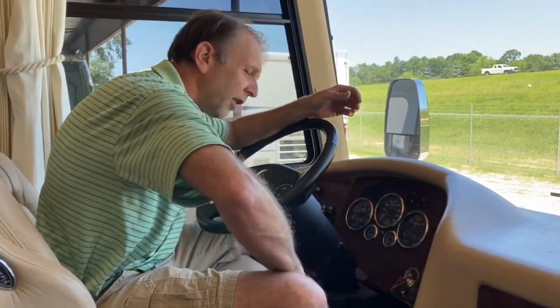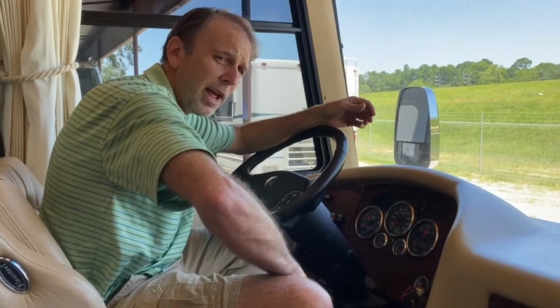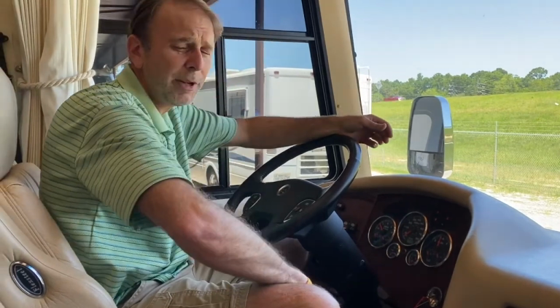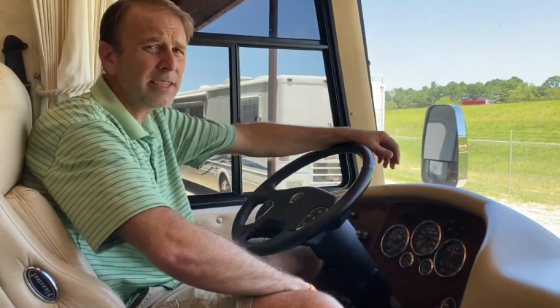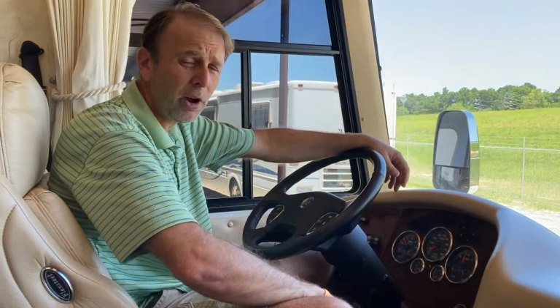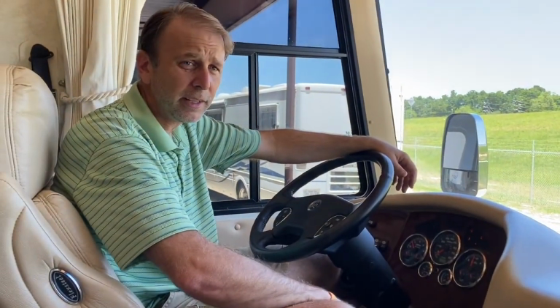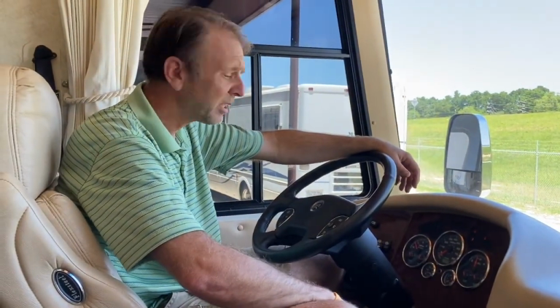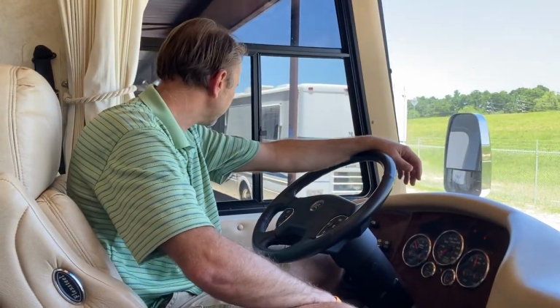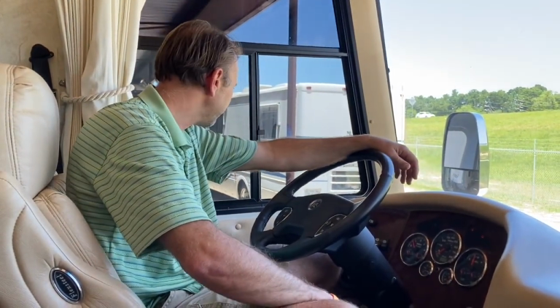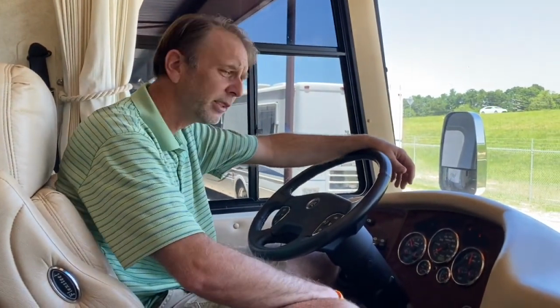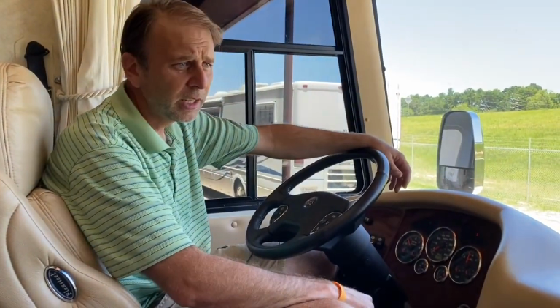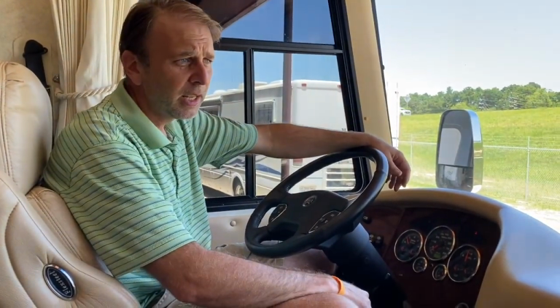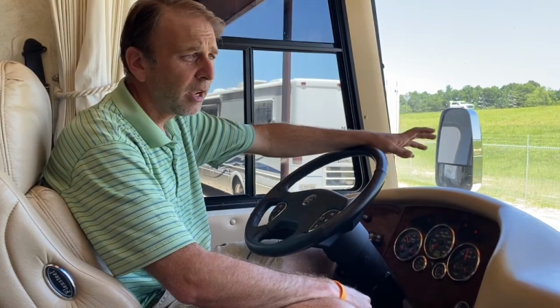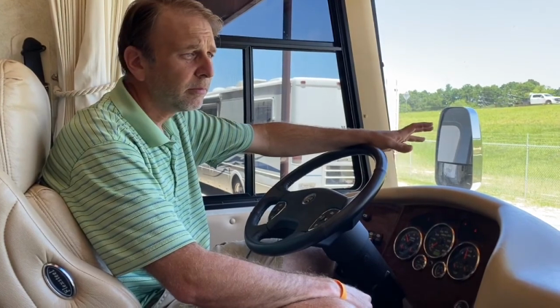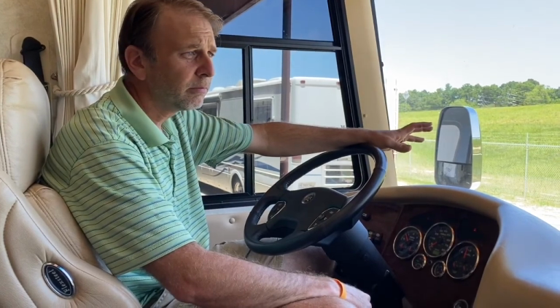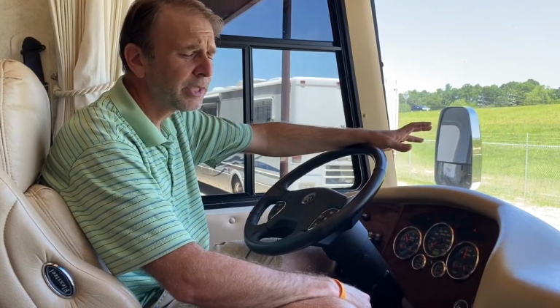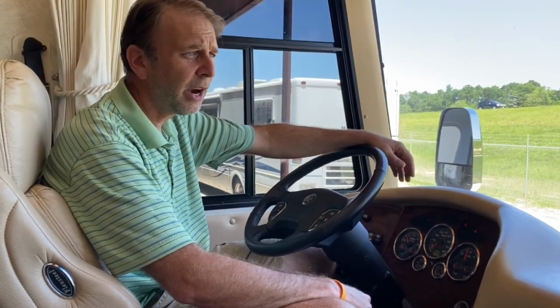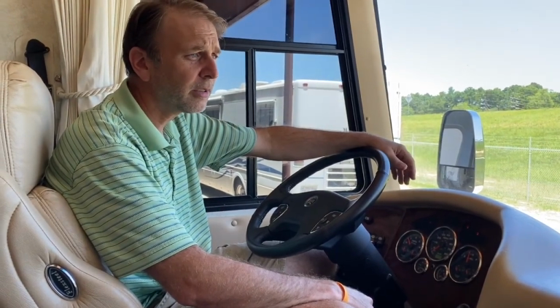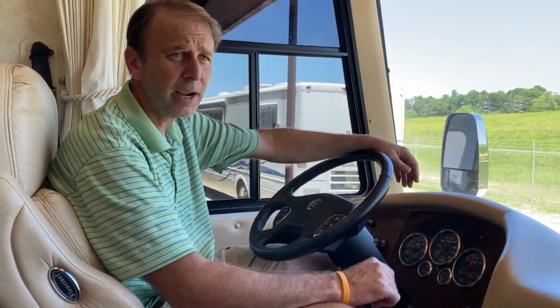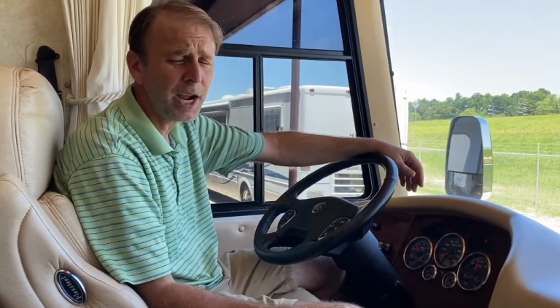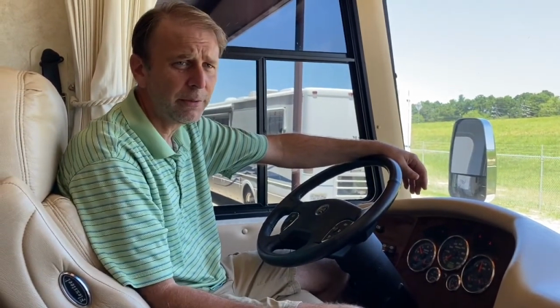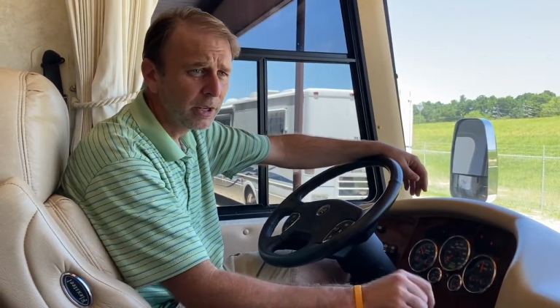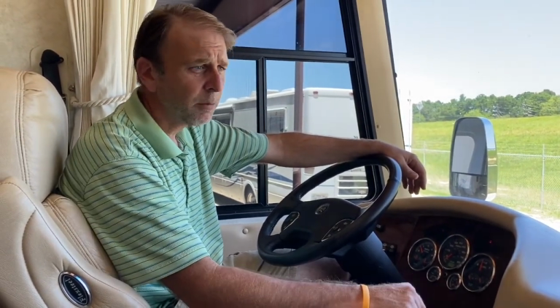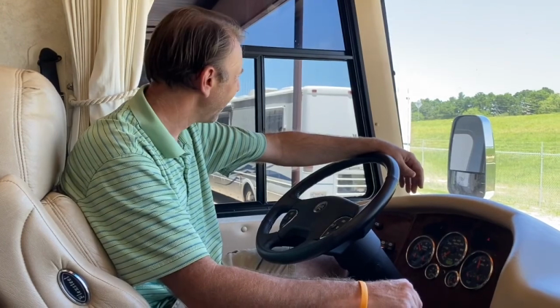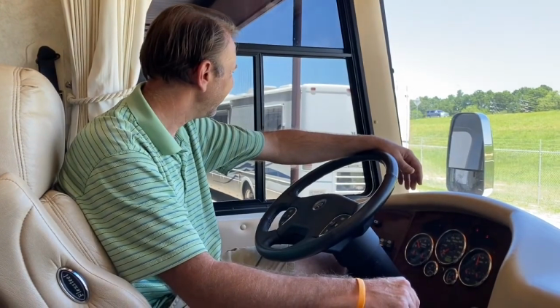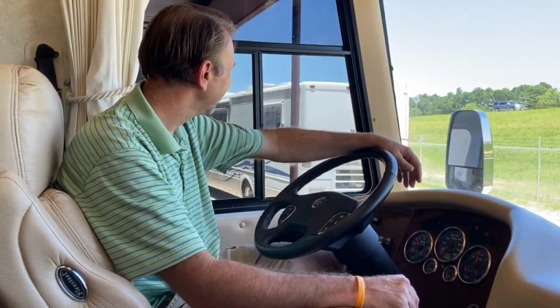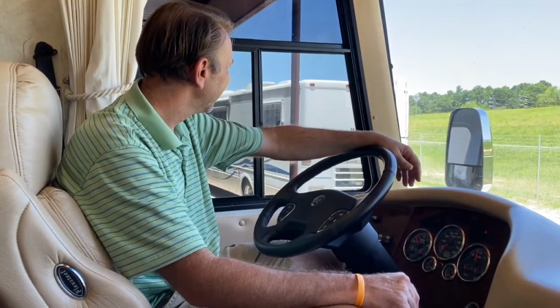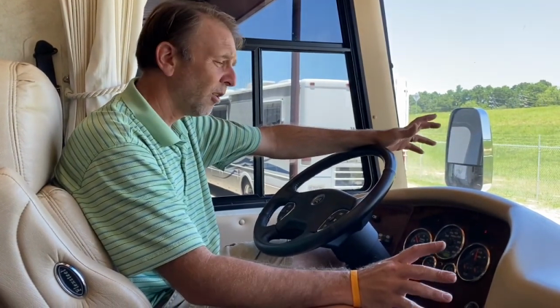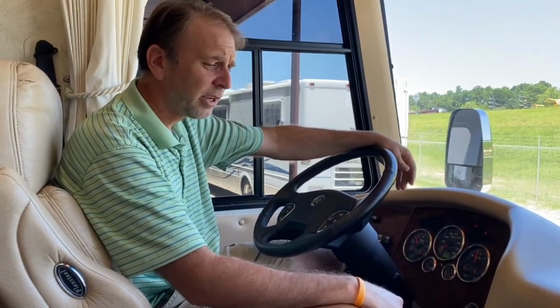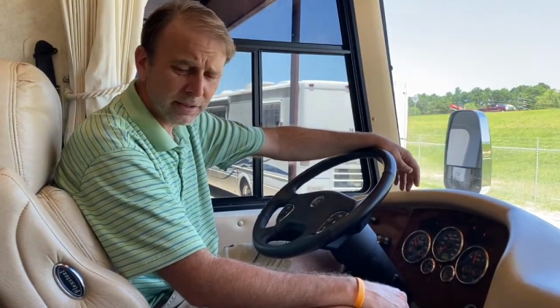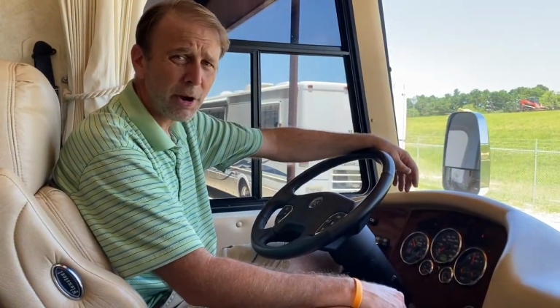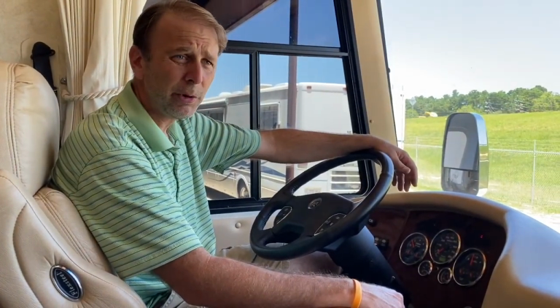This one has the Cummins ISL 400 in it, six-speed Allison transmission. It's got Michelin tires, the big 295s from 2019. Oil's good. This thing's ready to hit the road.